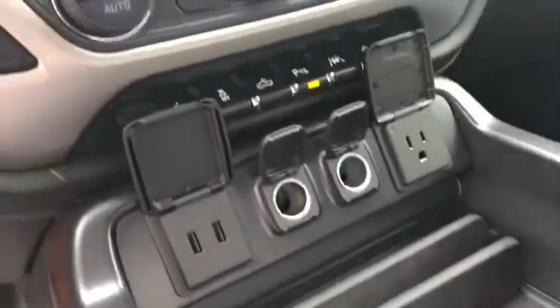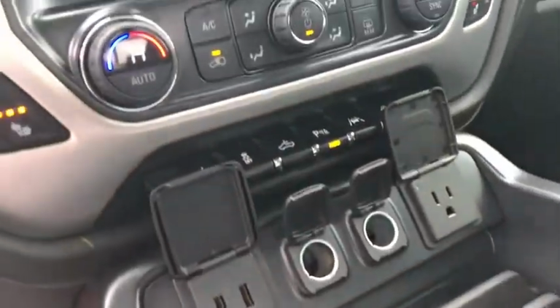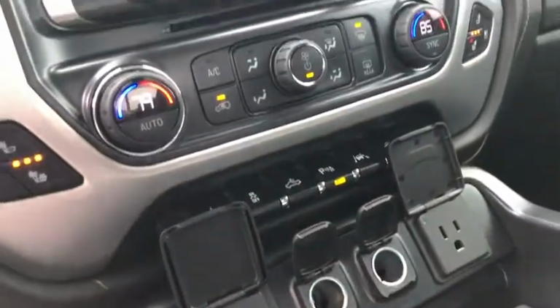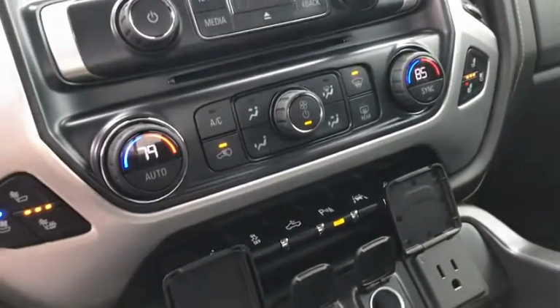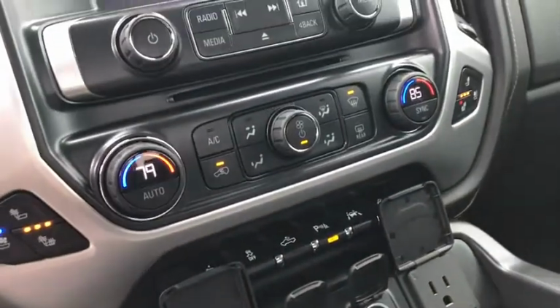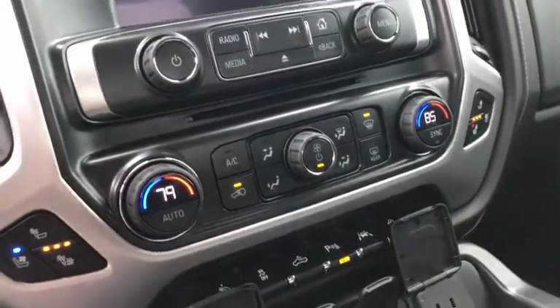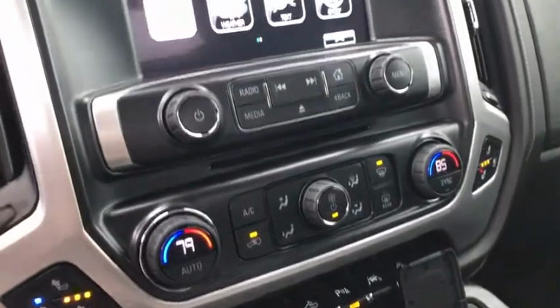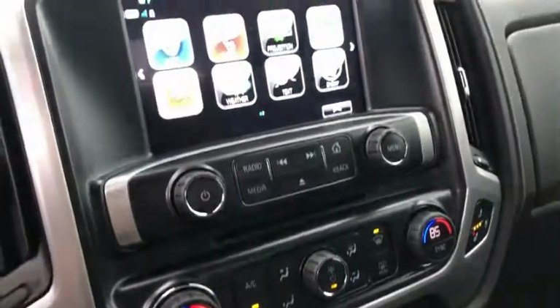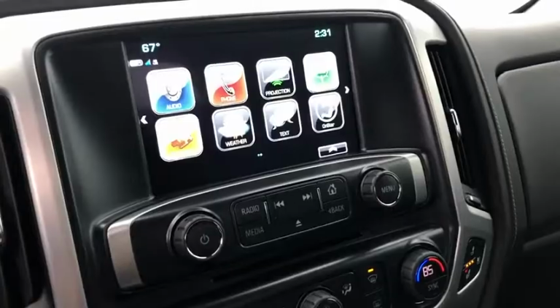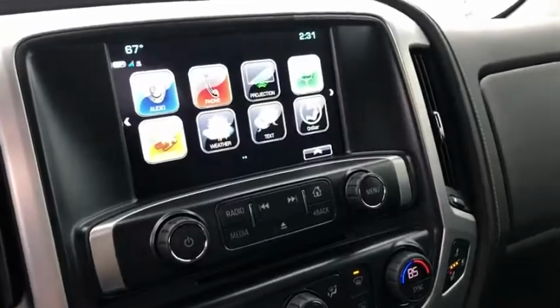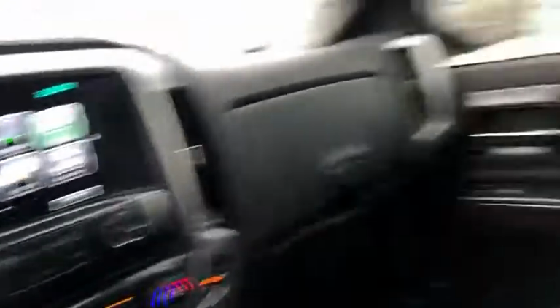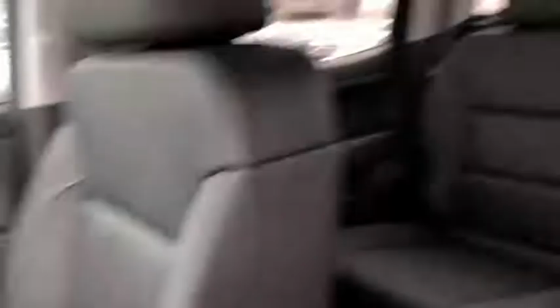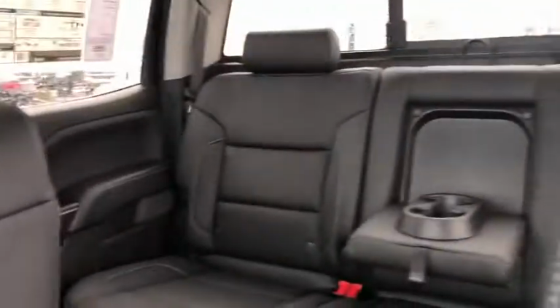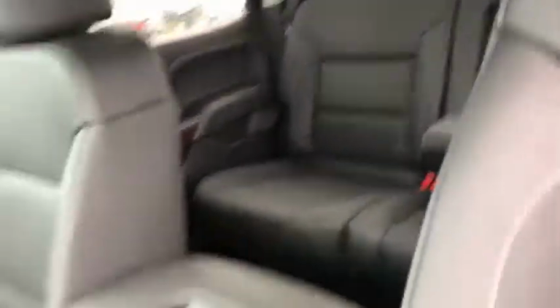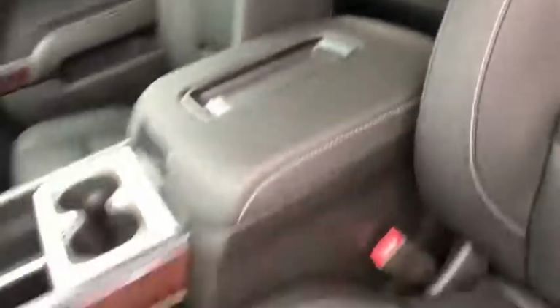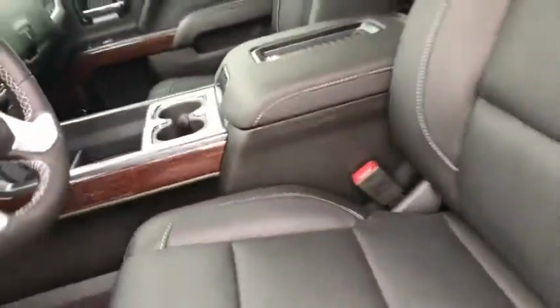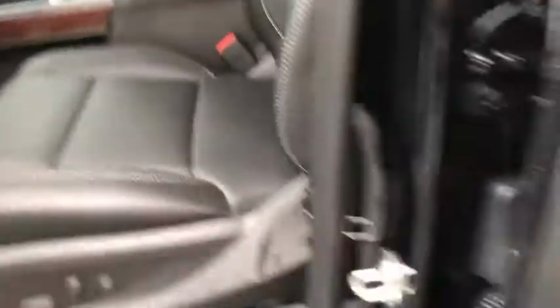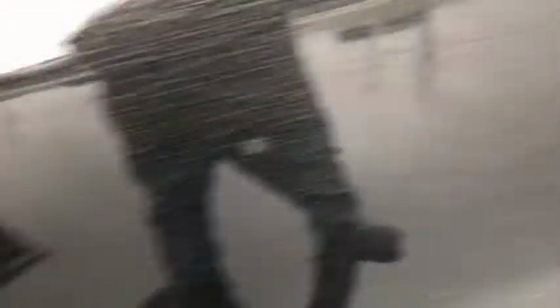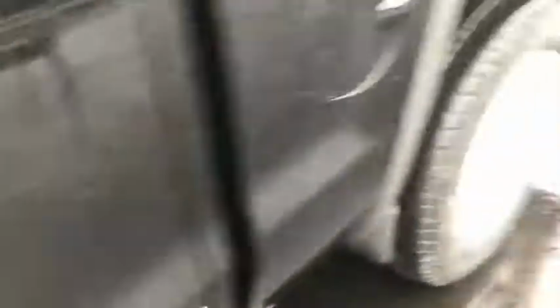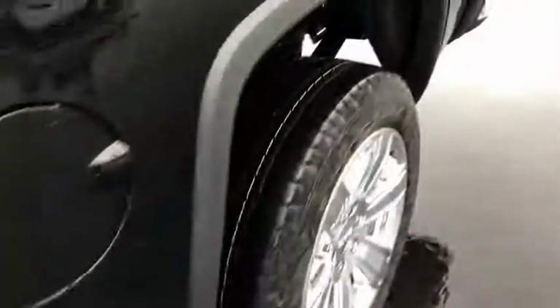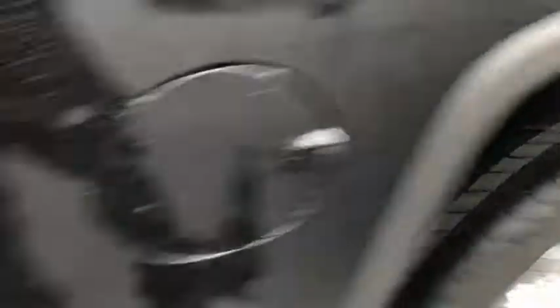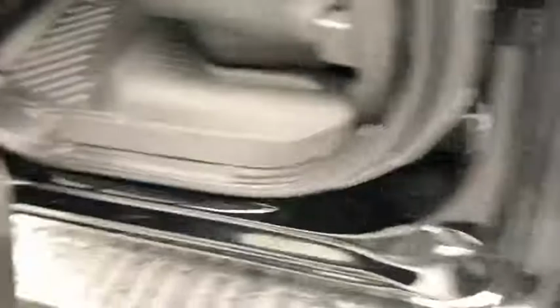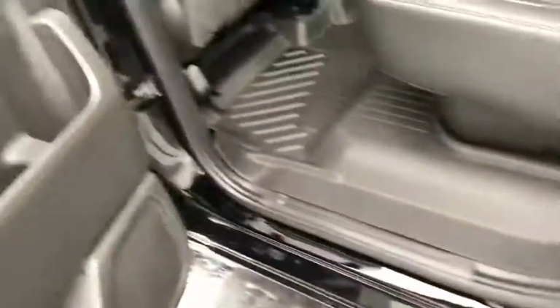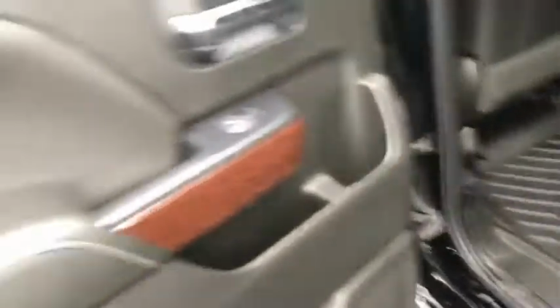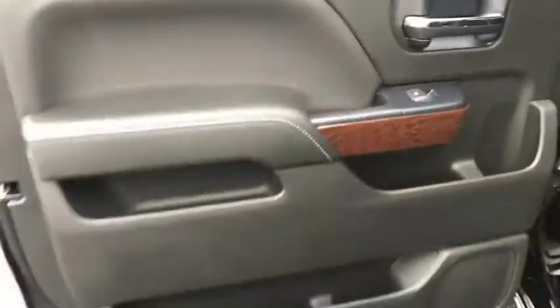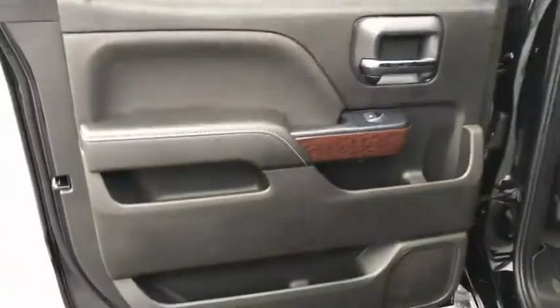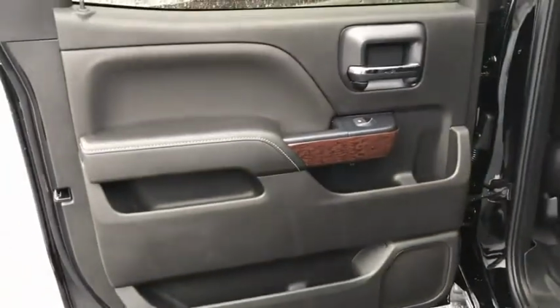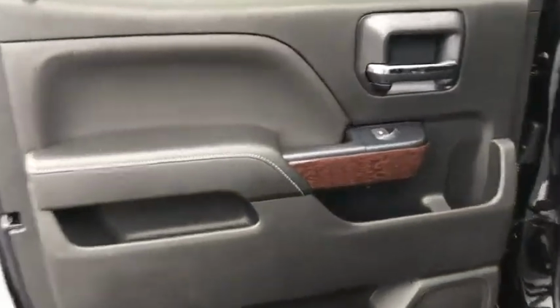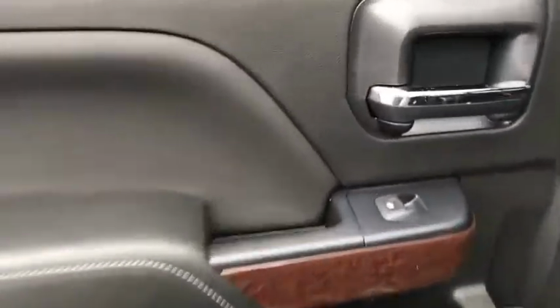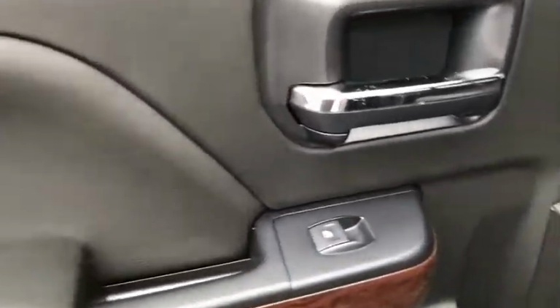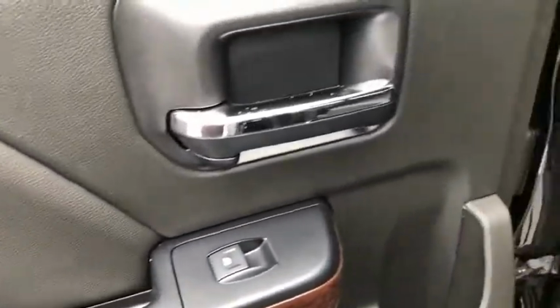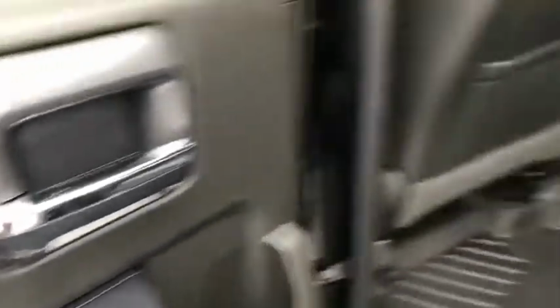Adjustable steering wheel, four-wheel disc brakes, cruise control, ABS four-wheel, front floor mats, rear defrost, universal garage door opener, AM-FM stereo radio, power door locks, heated driver's seat.